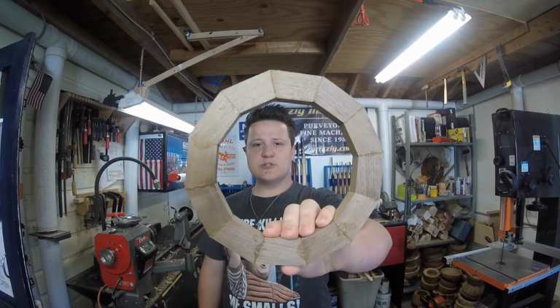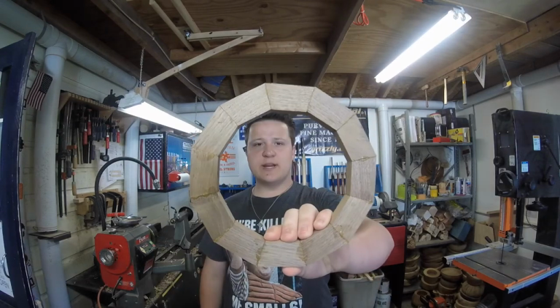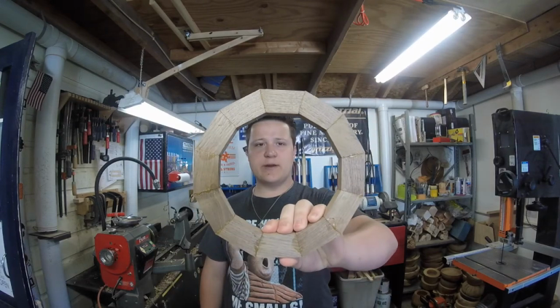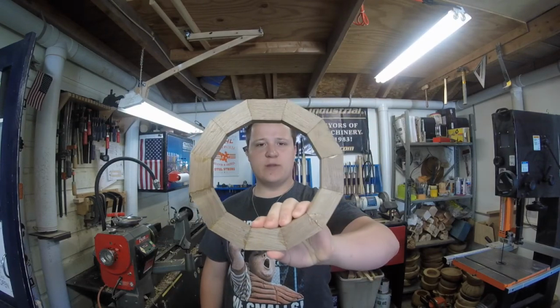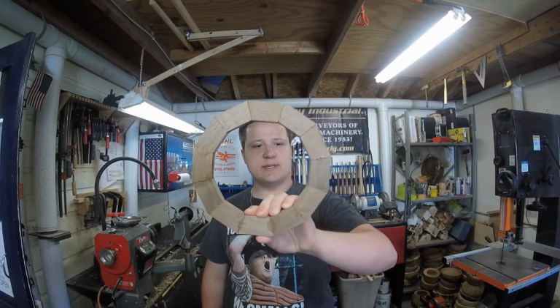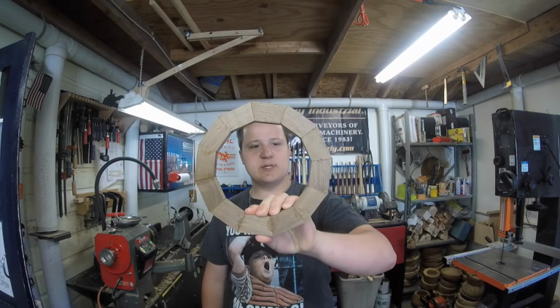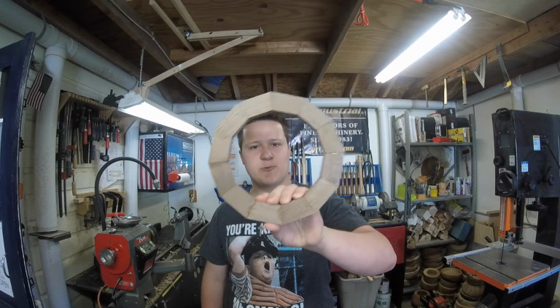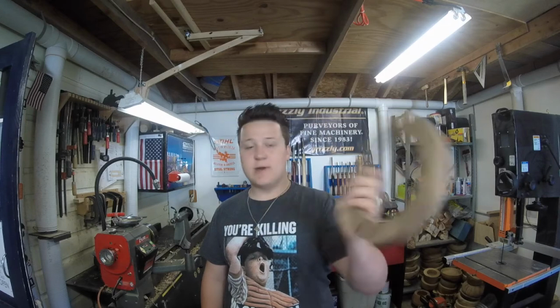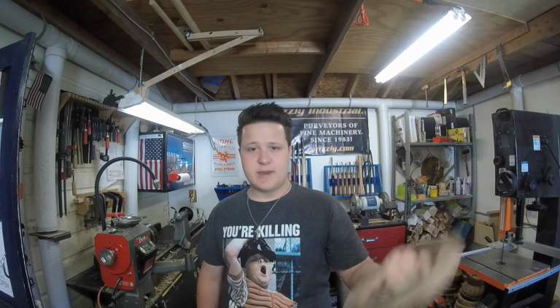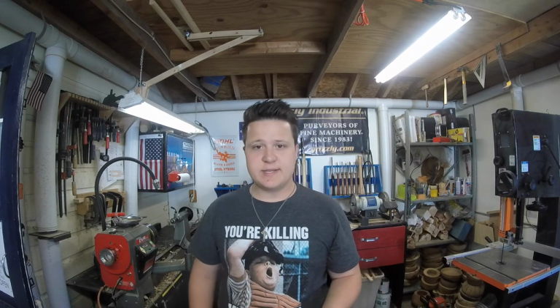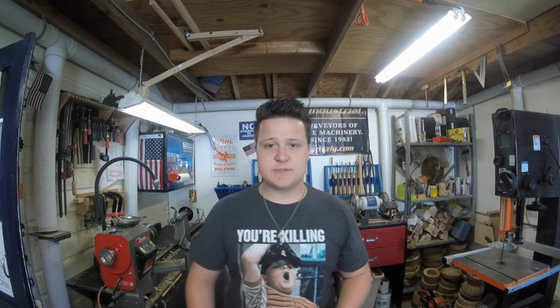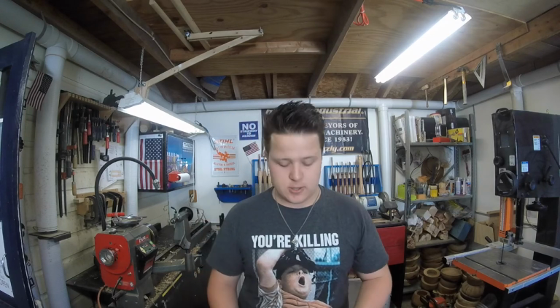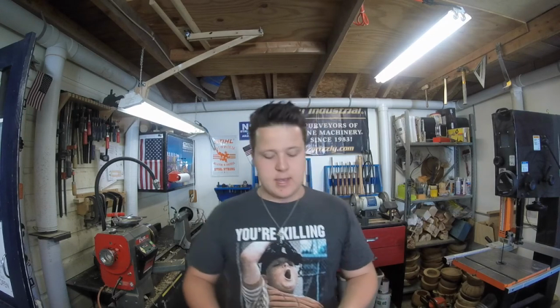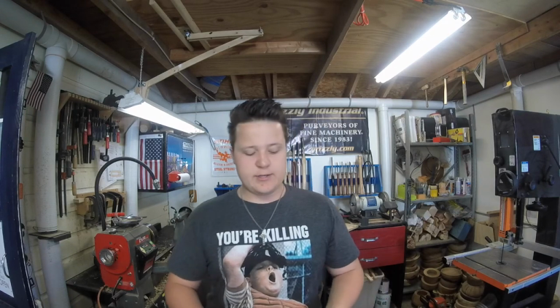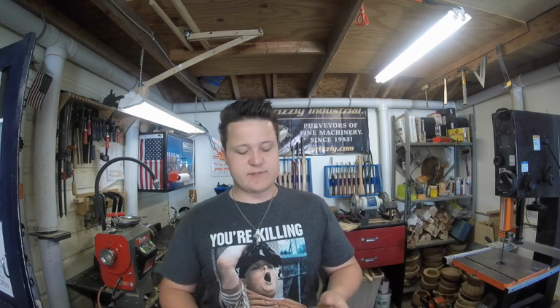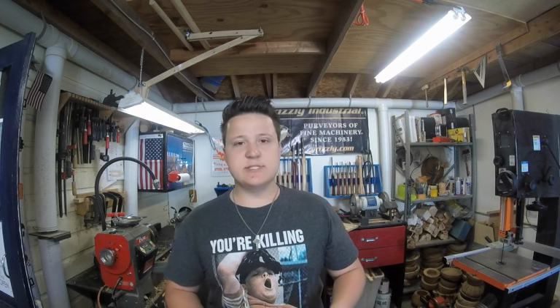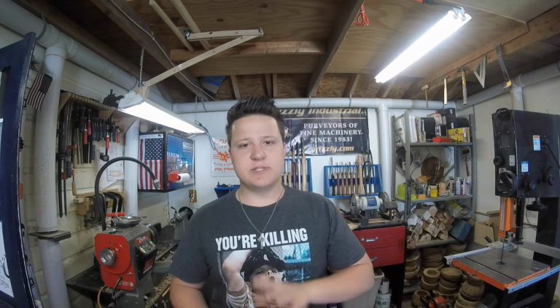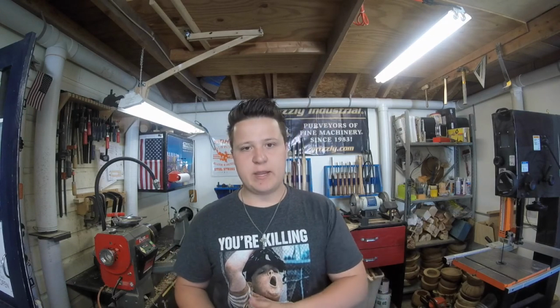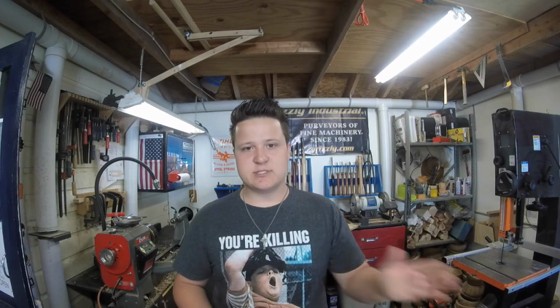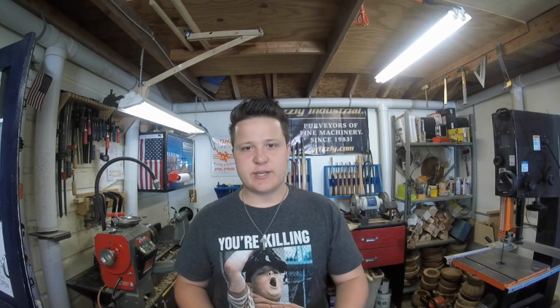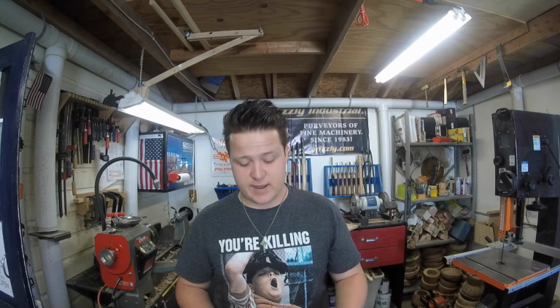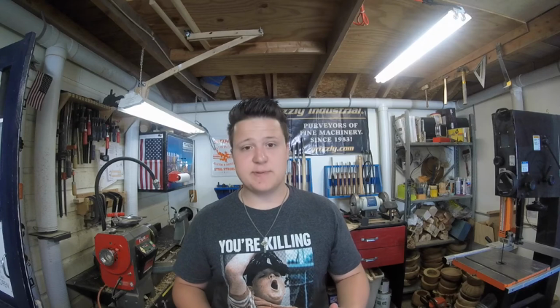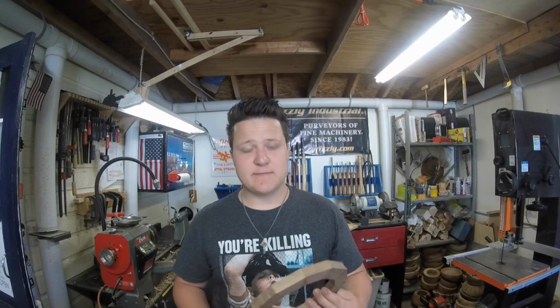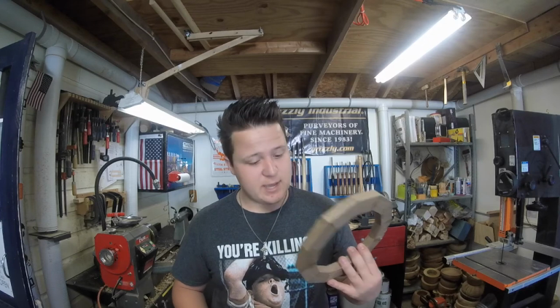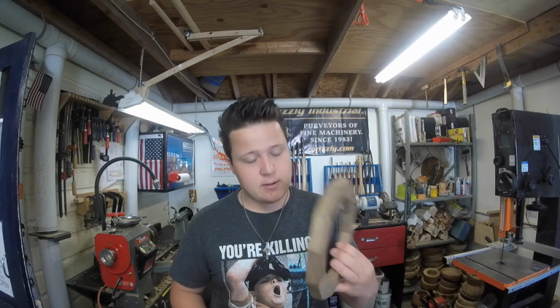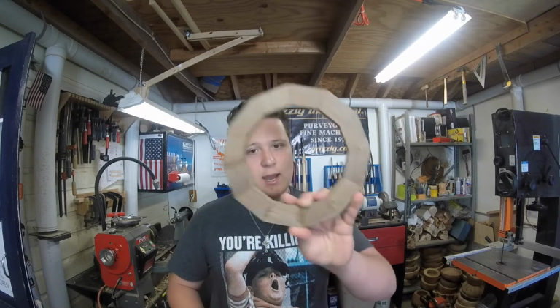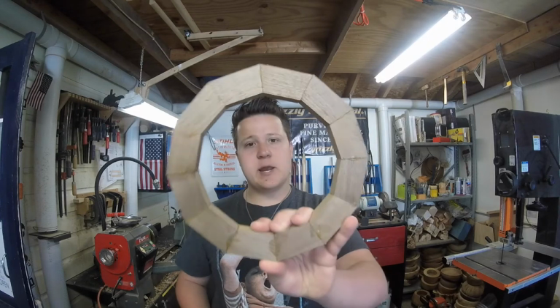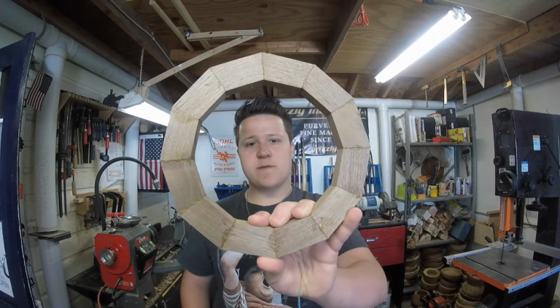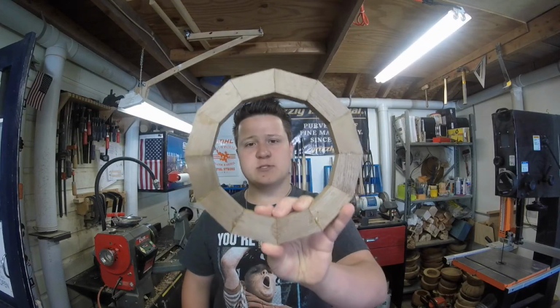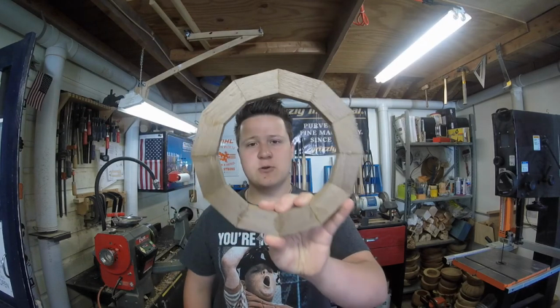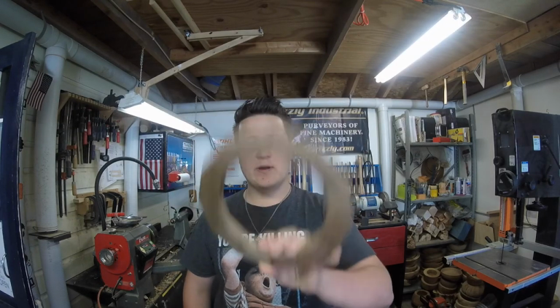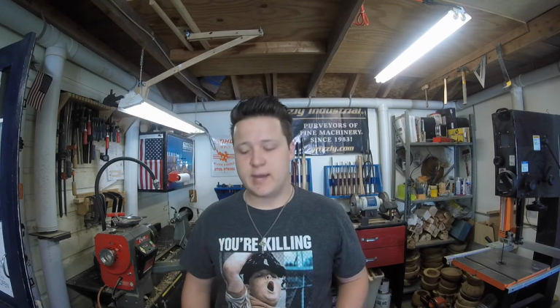Here's a ring that I made out of walnut. I think this one came out really well — I don't have any gaps at all, and I don't have to glue these up into pairs and sand each half to split the difference of the angle. I get a perfect circle right off the bat.